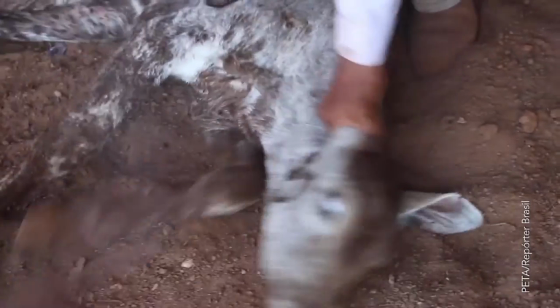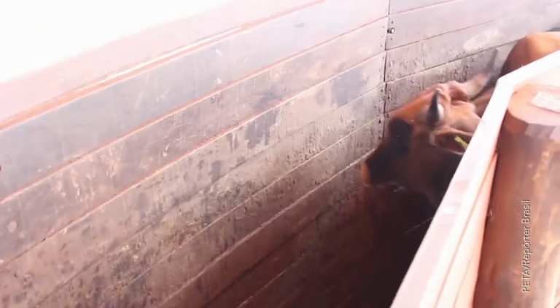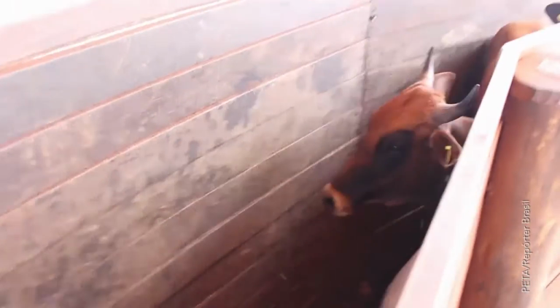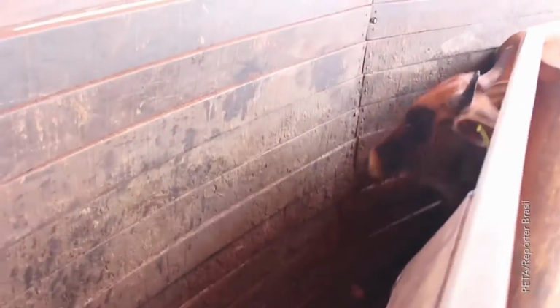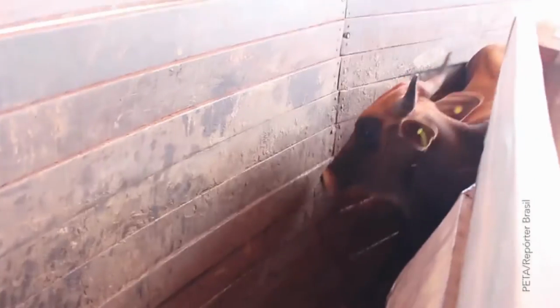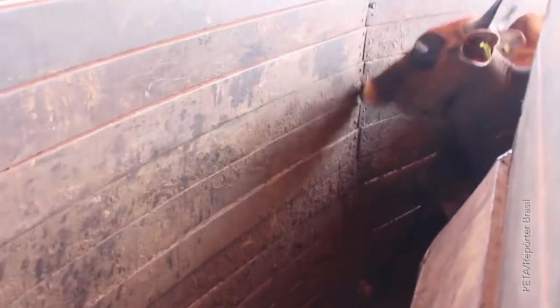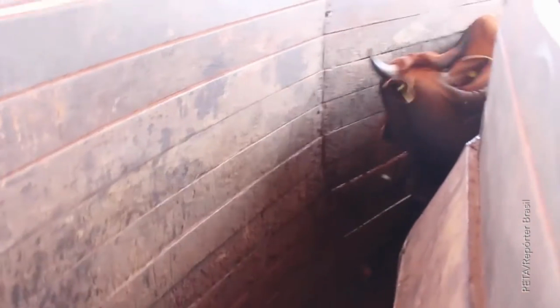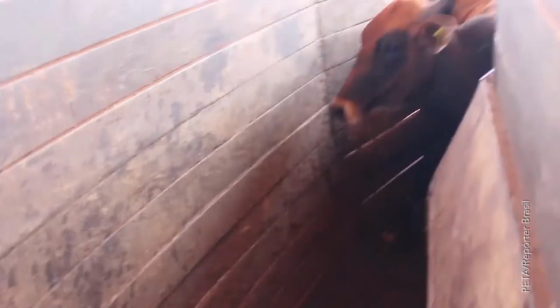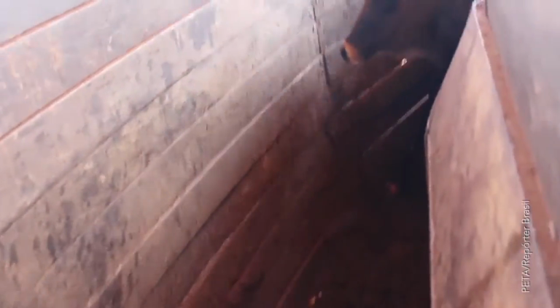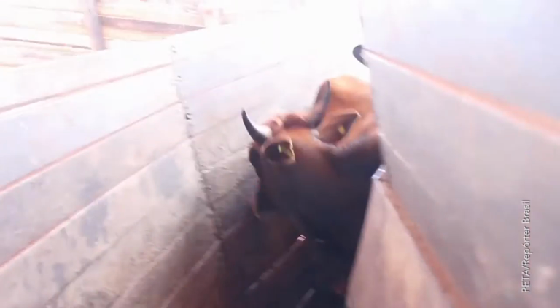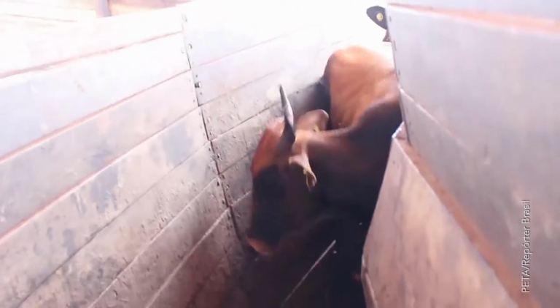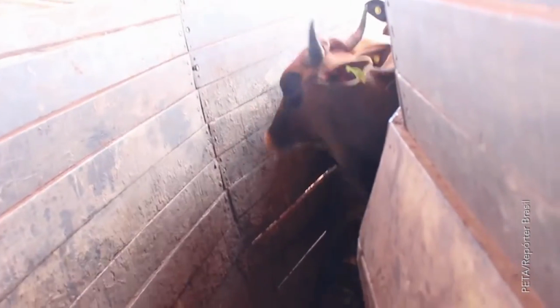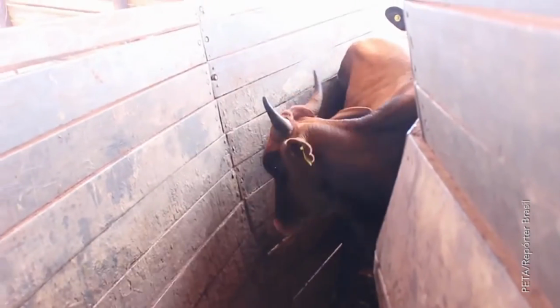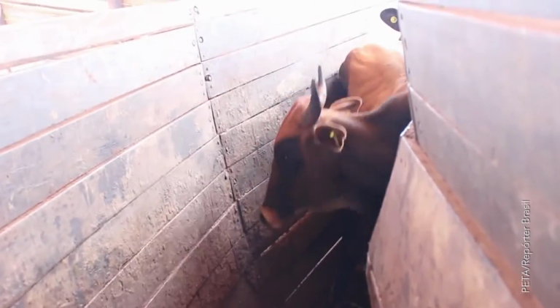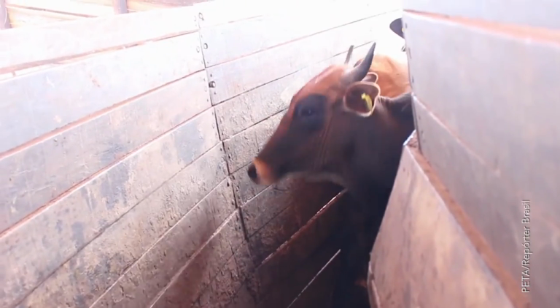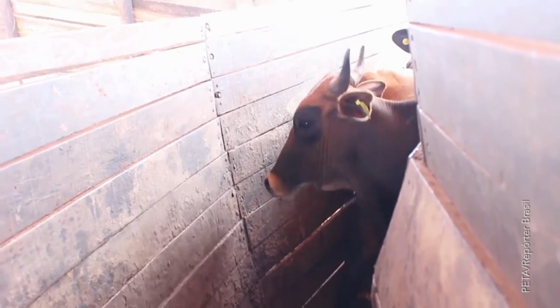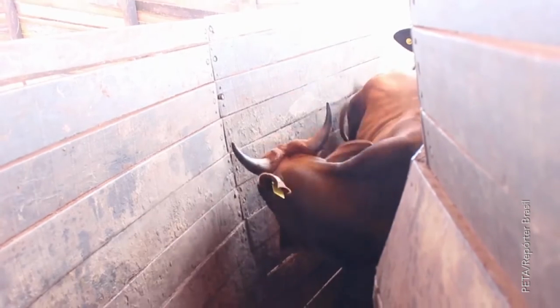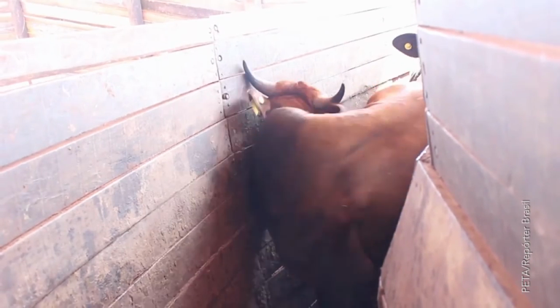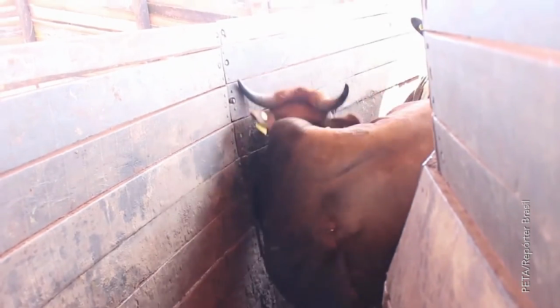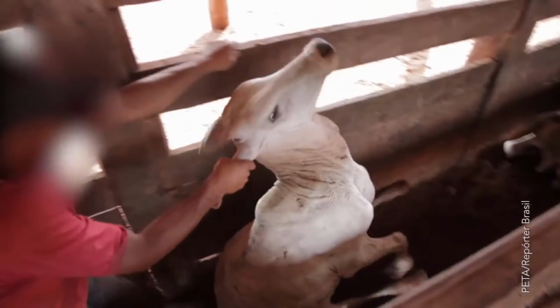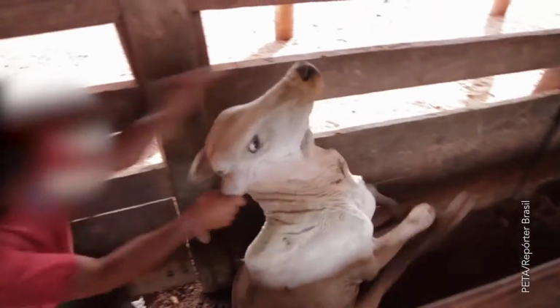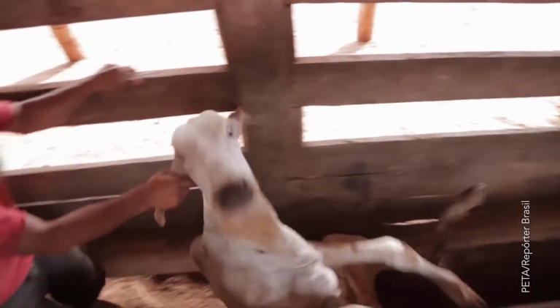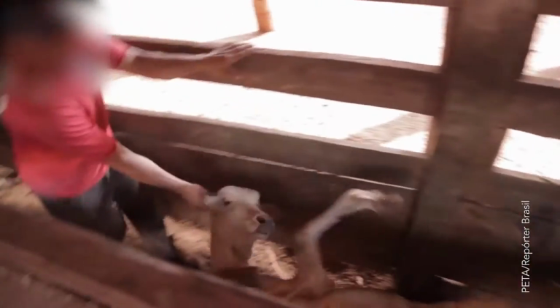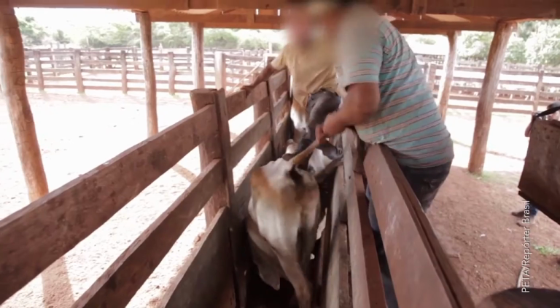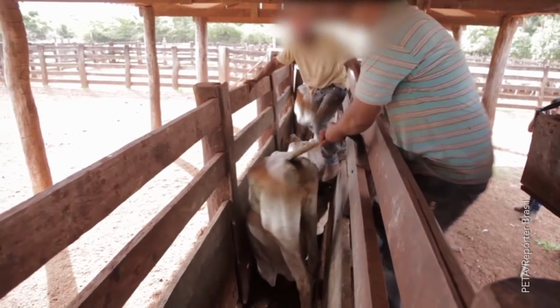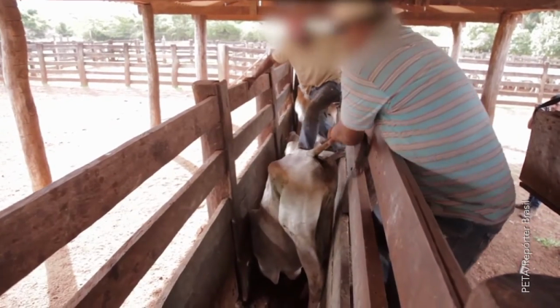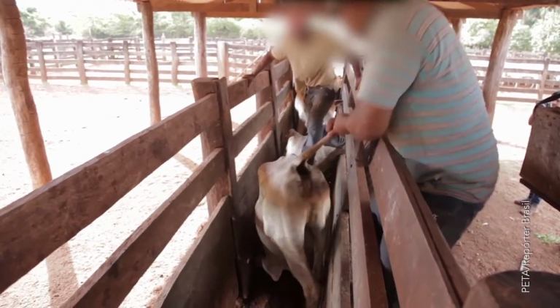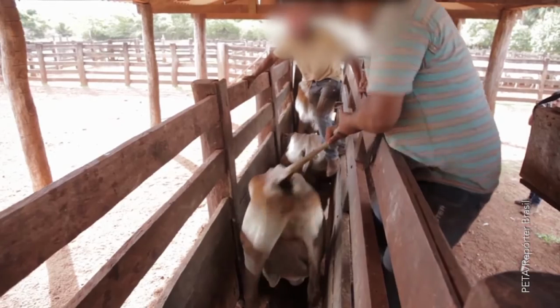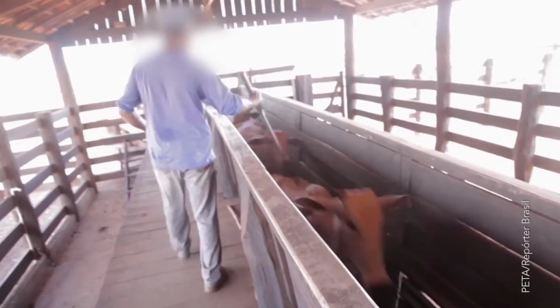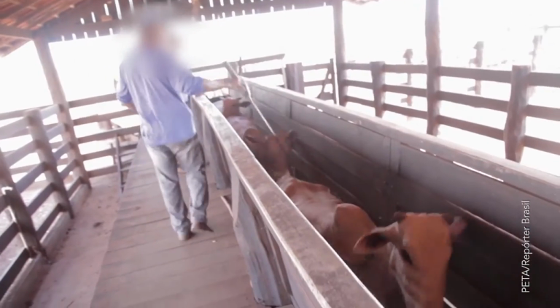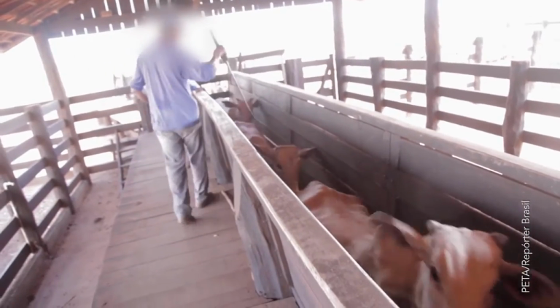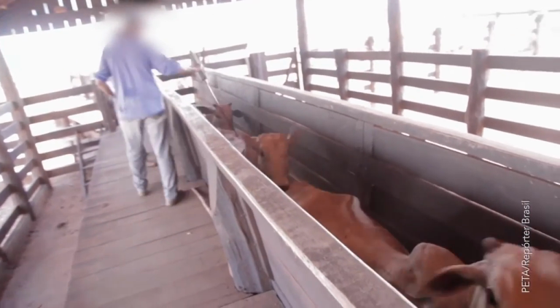As they get older, the abuse continues. Cows are forced into small chutes, and when they panic and try to get out of the claustrophobic space, their ears are pulled, their tails are twisted, and they're shocked with electric prods.